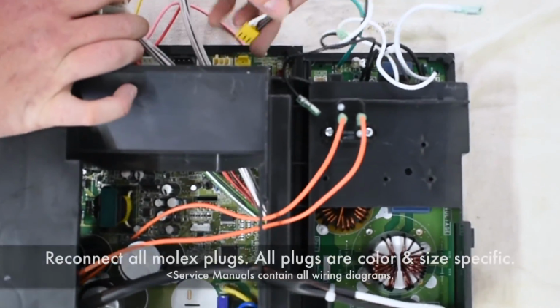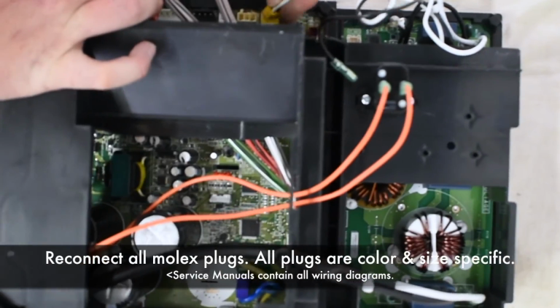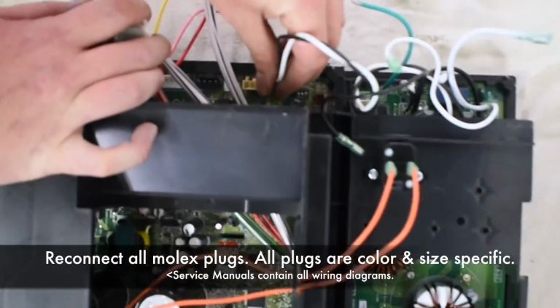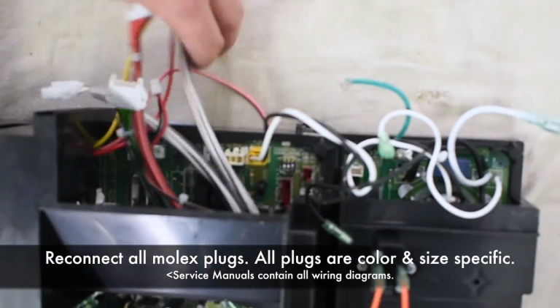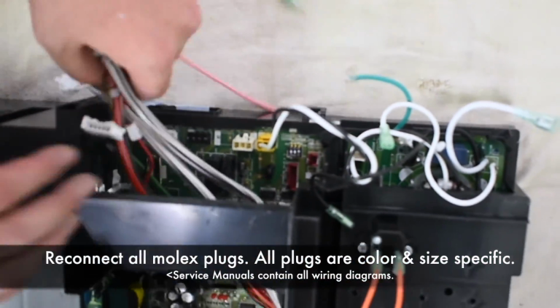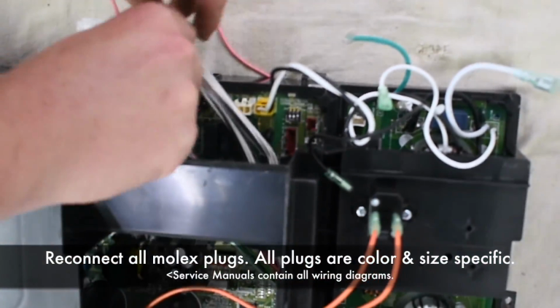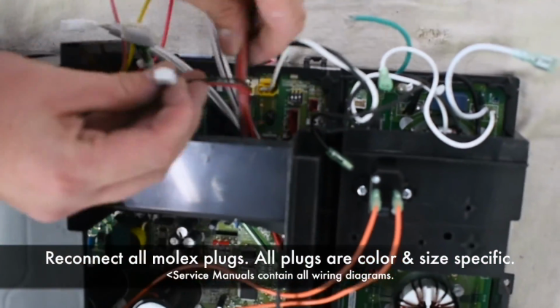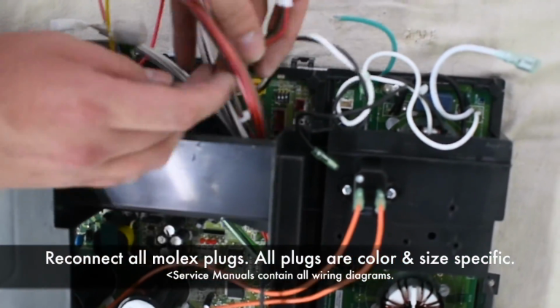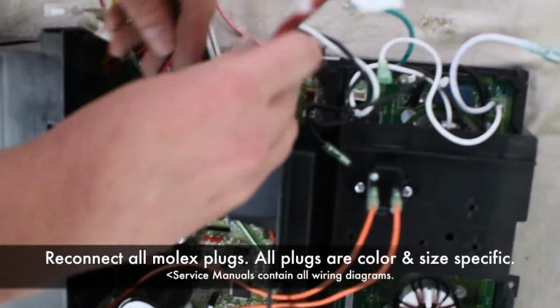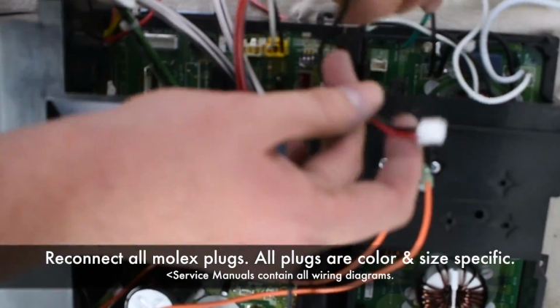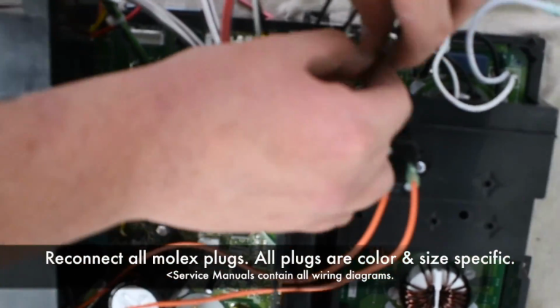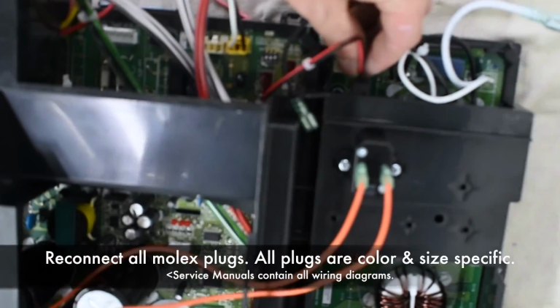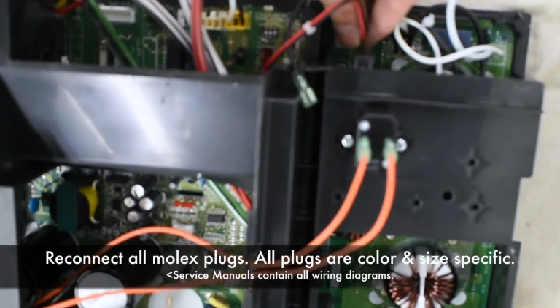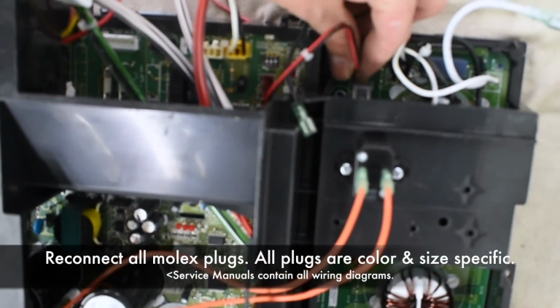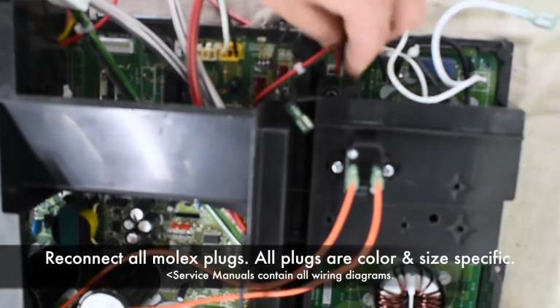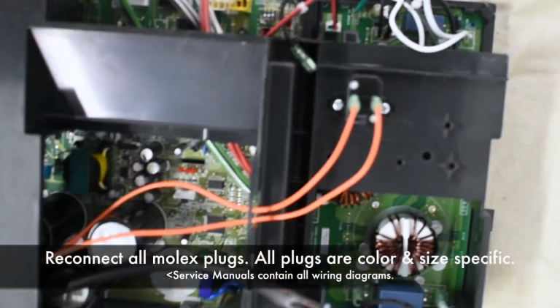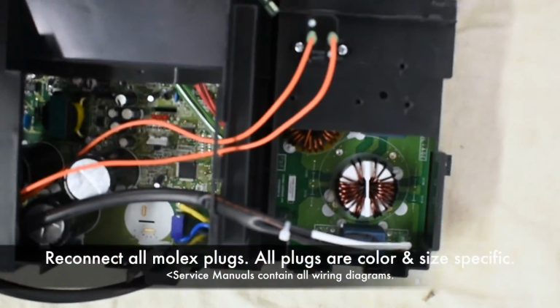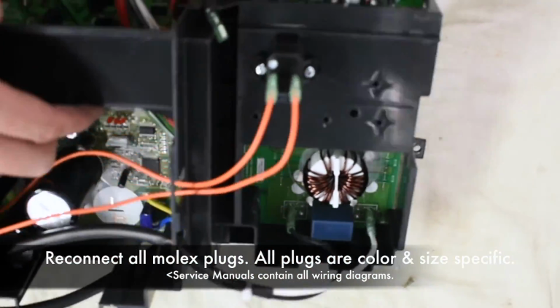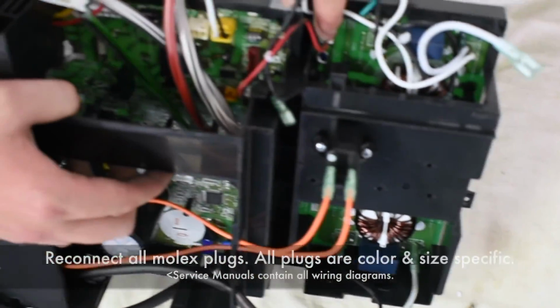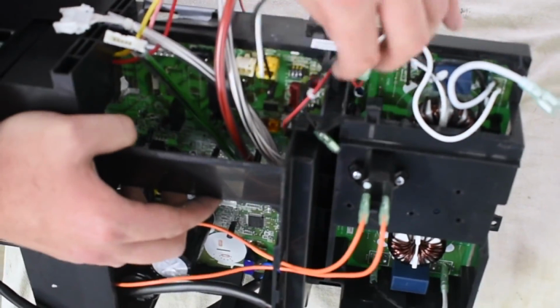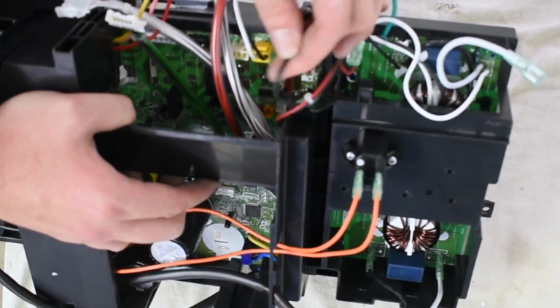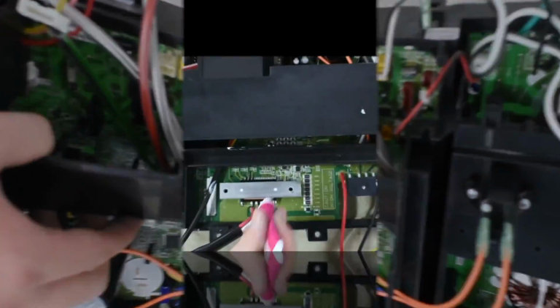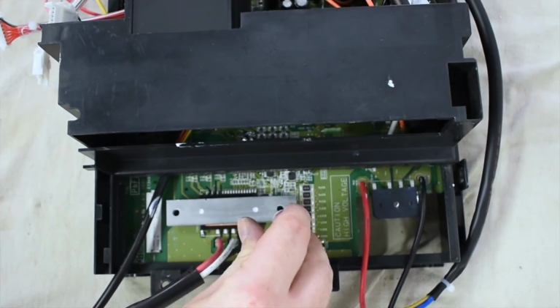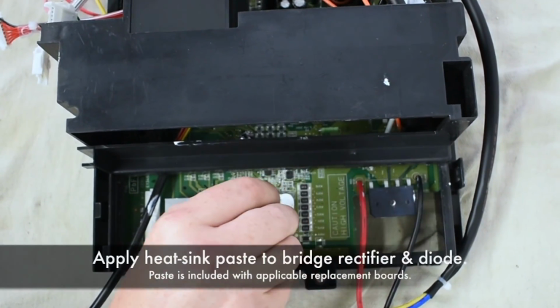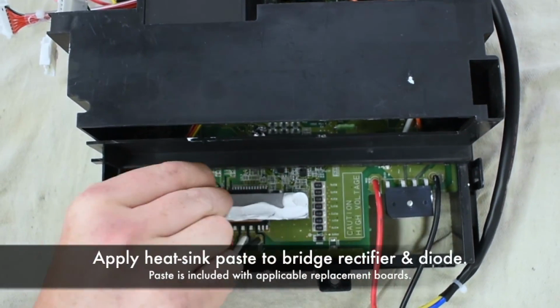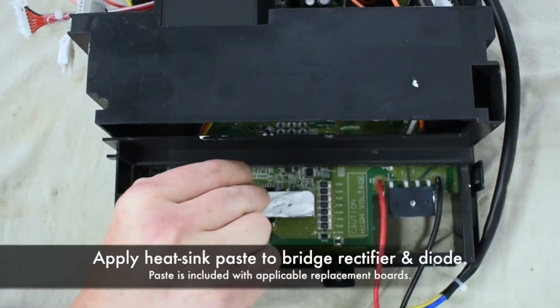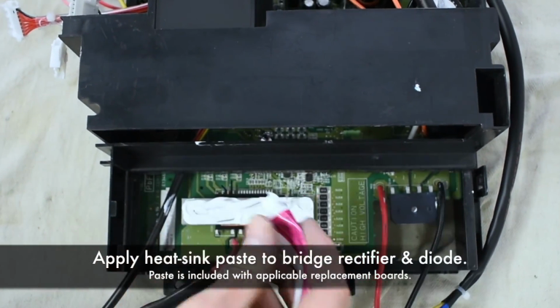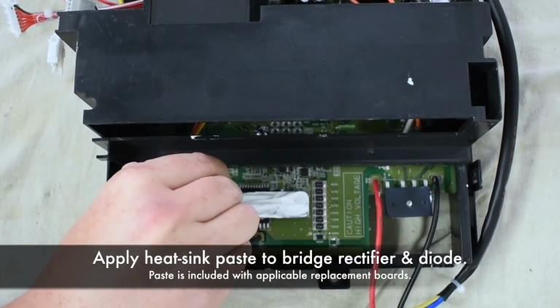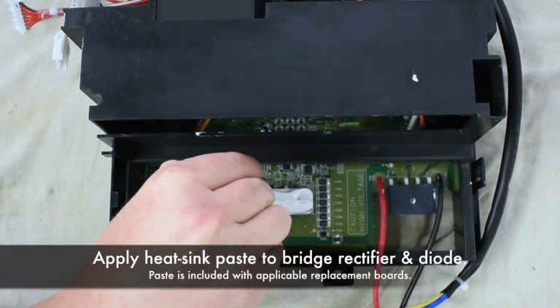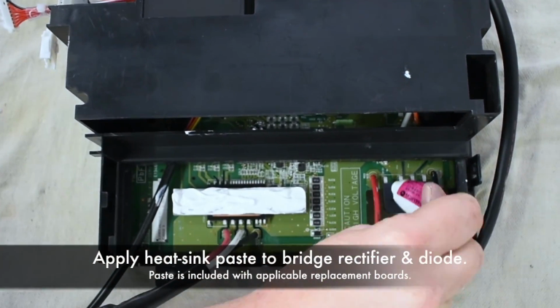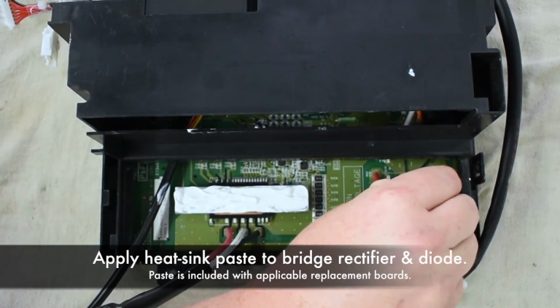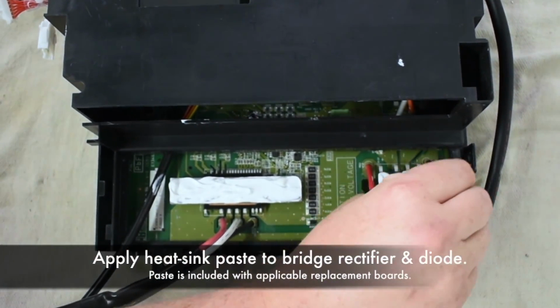Reconnect all Molex plugs. All plugs are color and size specific. Apply heat sink paste to the bridge rectifier and dial bridge.